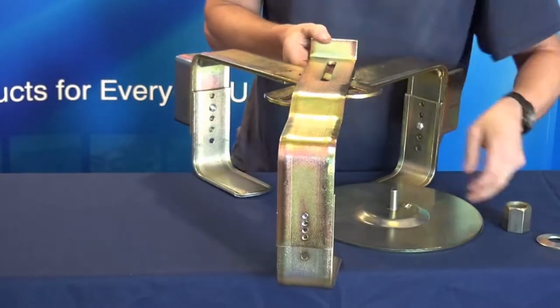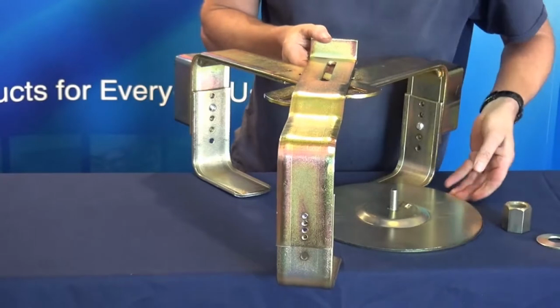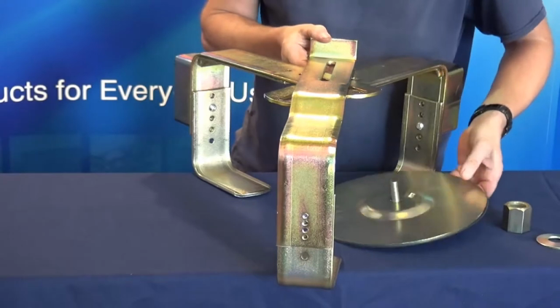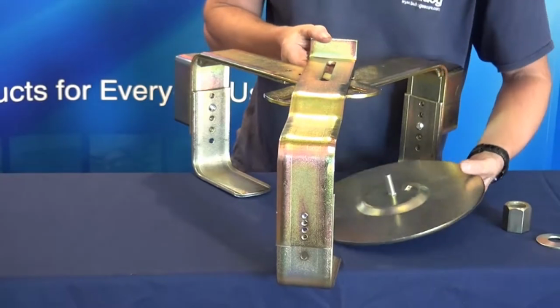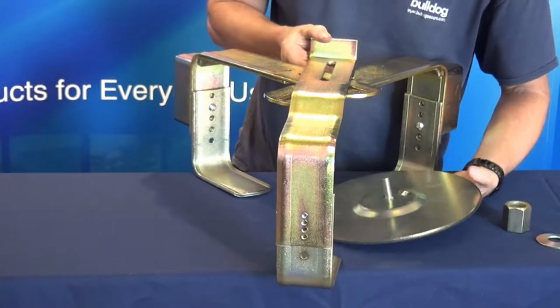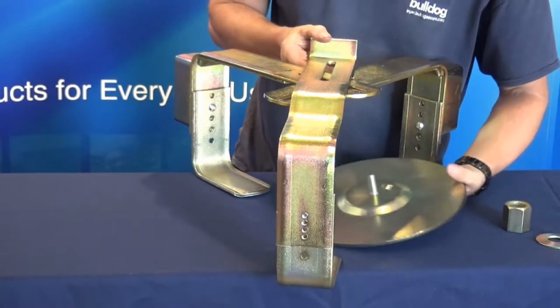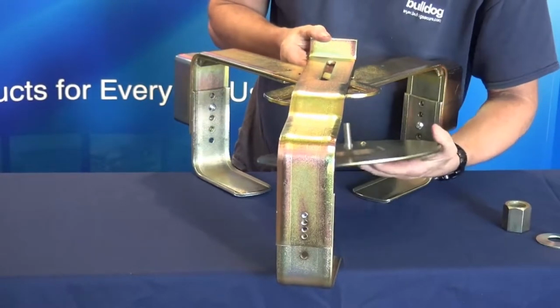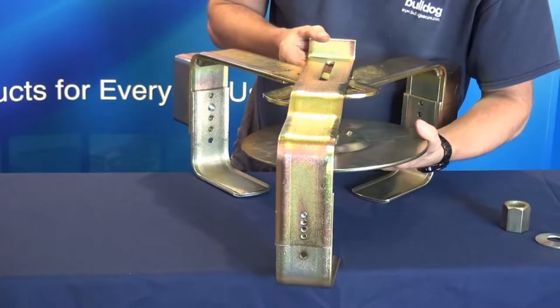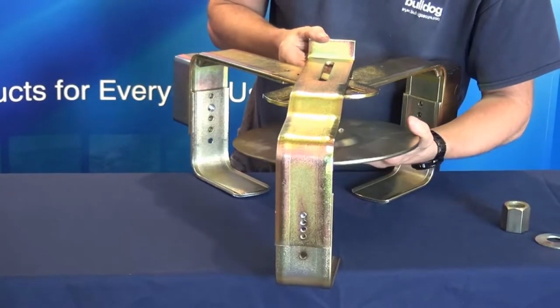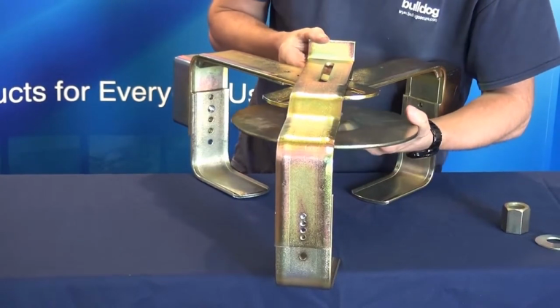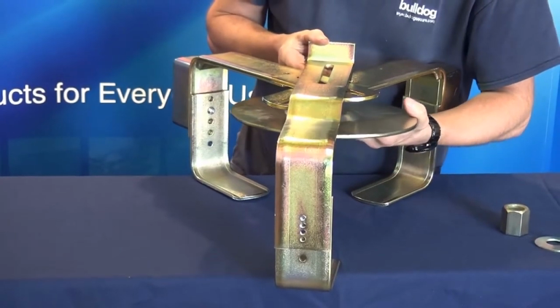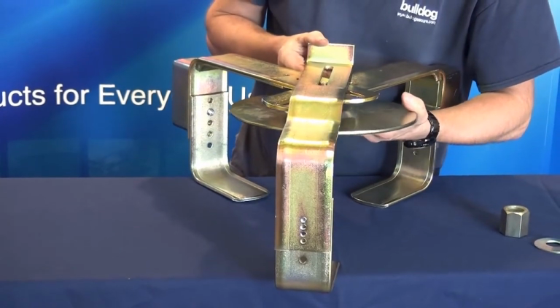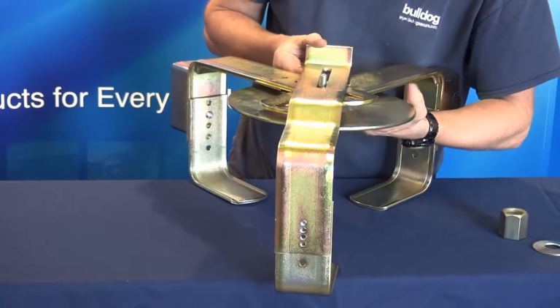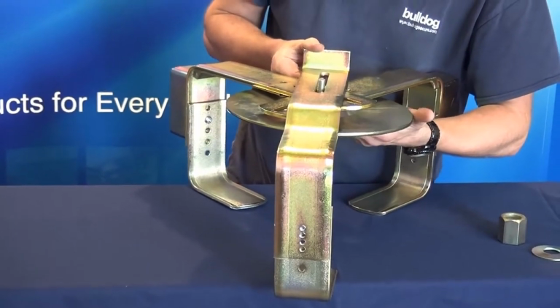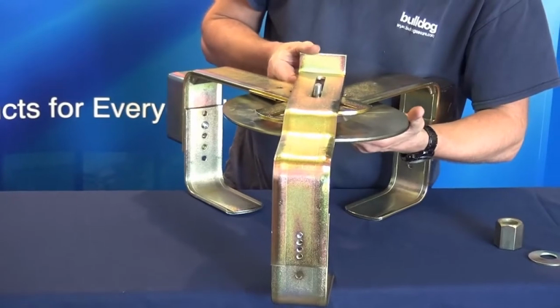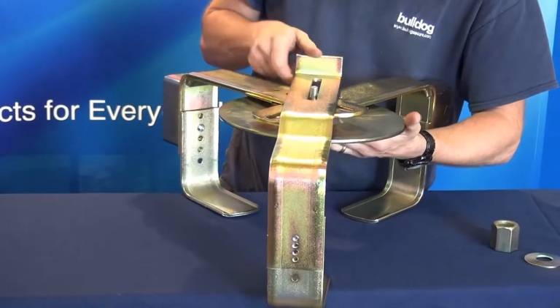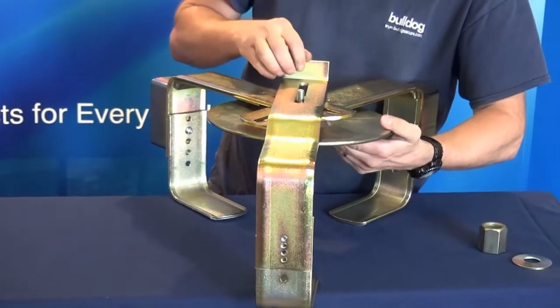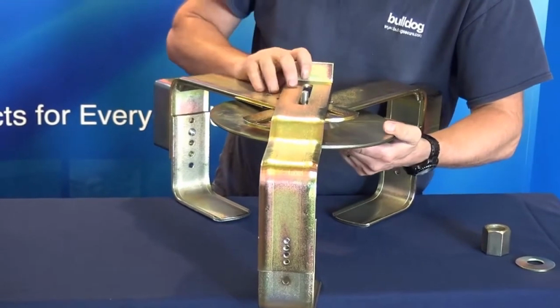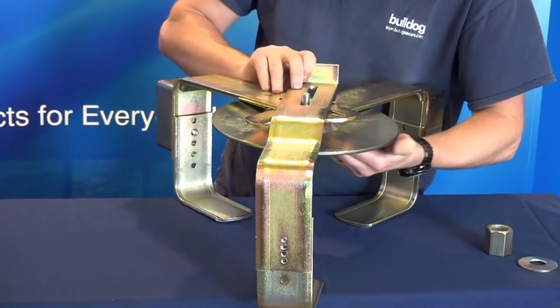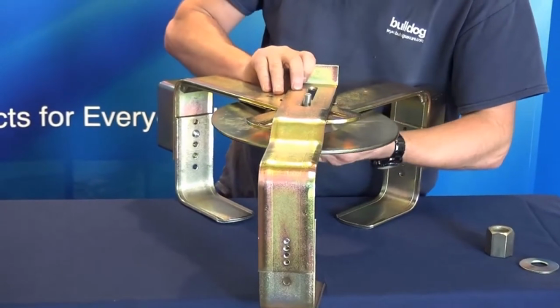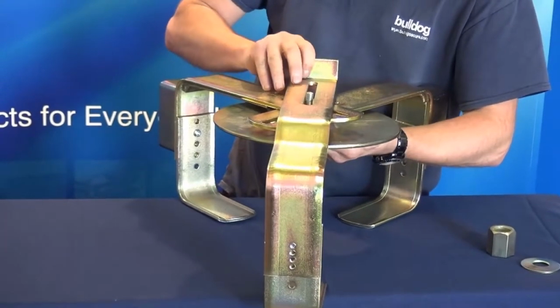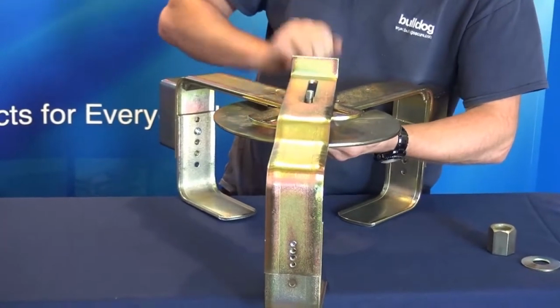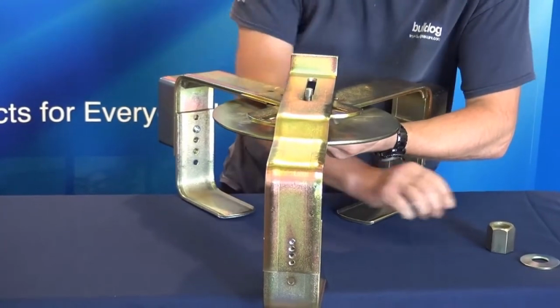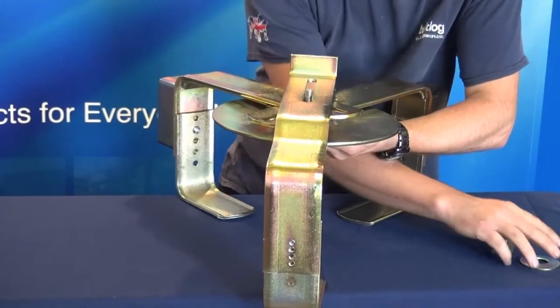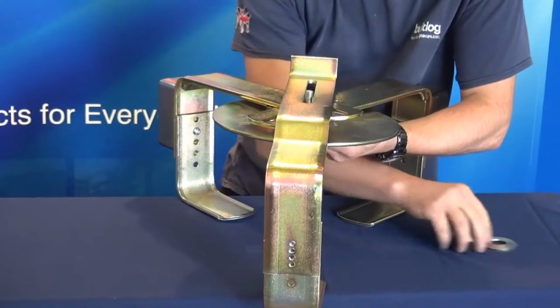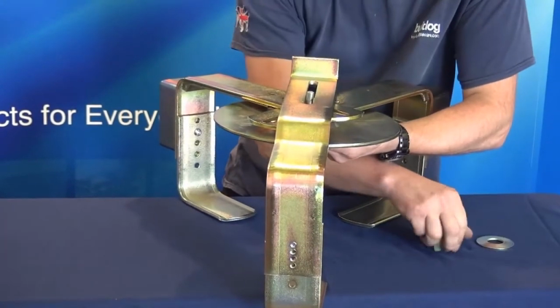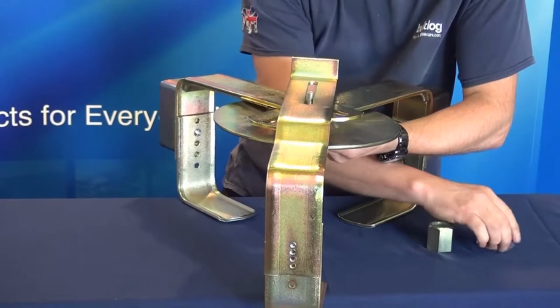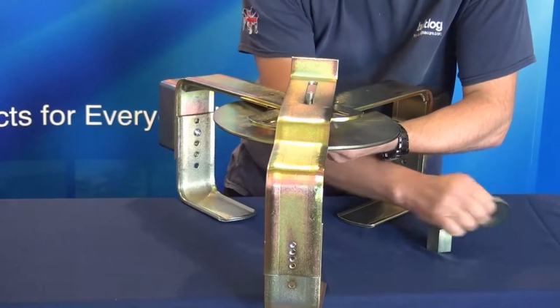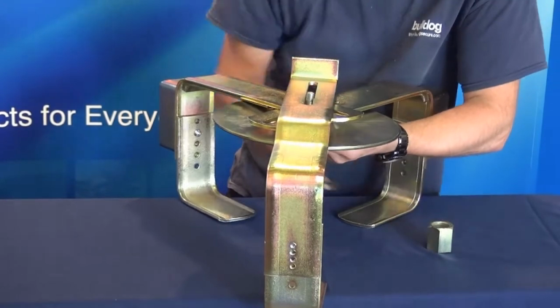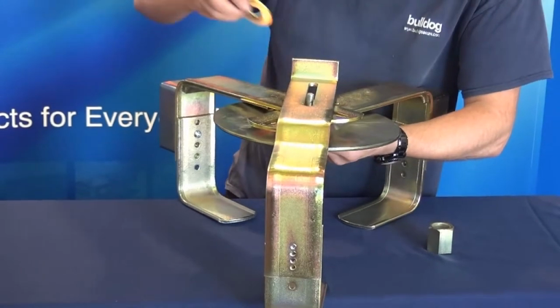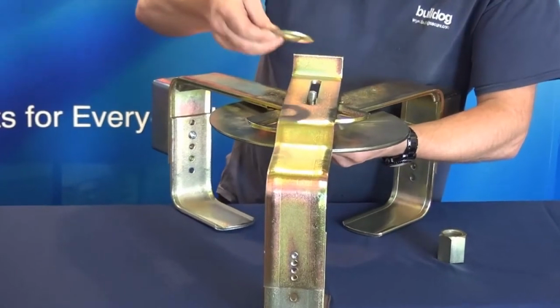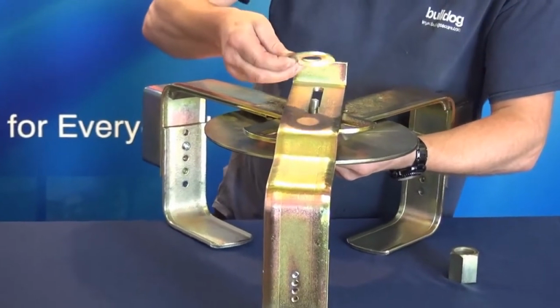Place in position the spring washer. Make sure the spring washer fits this way up.